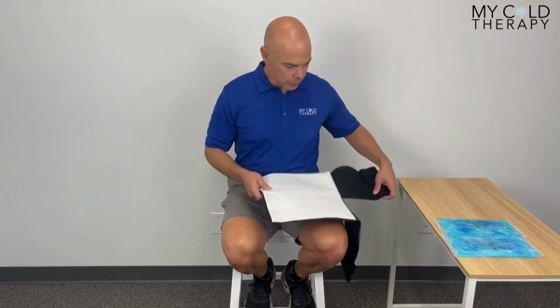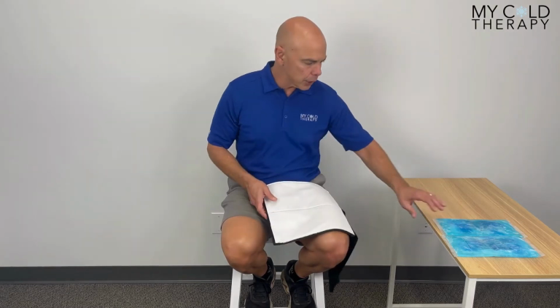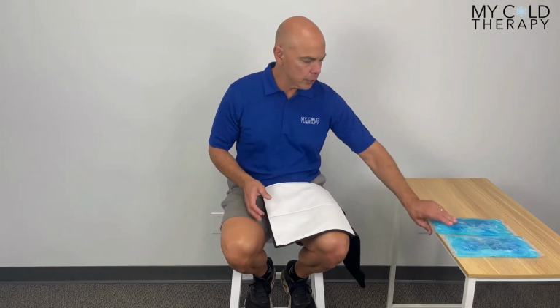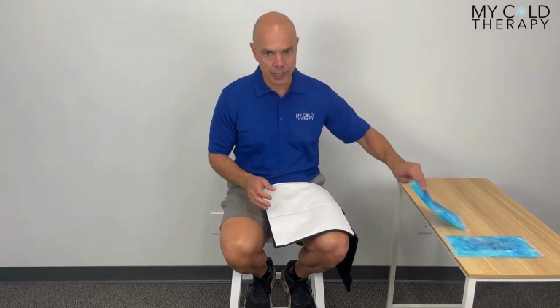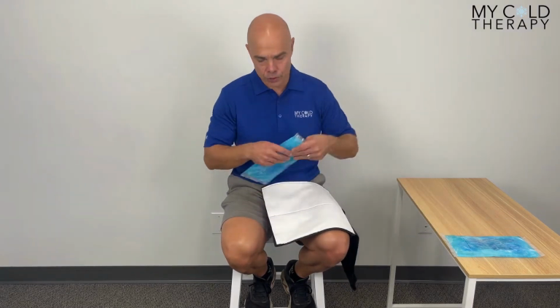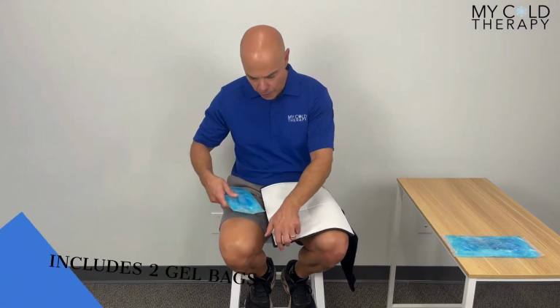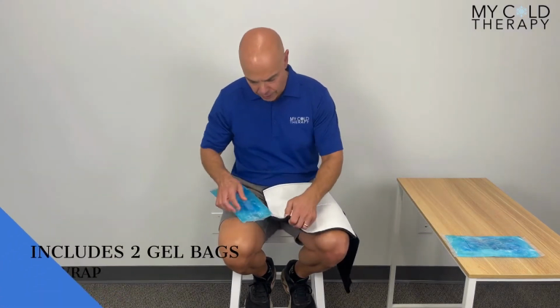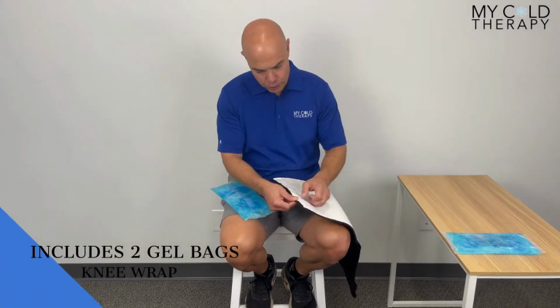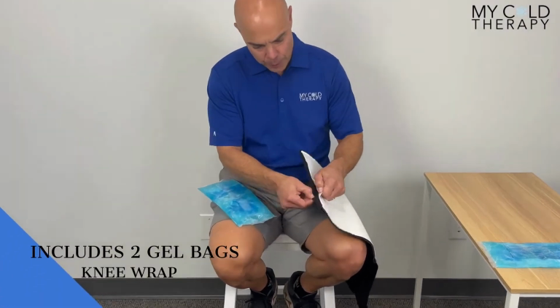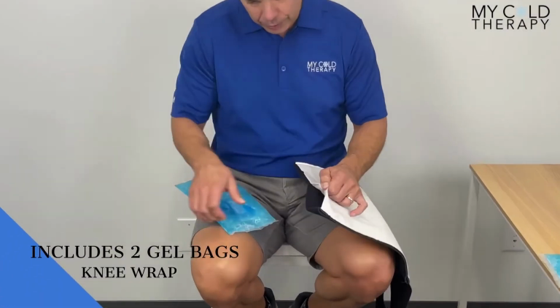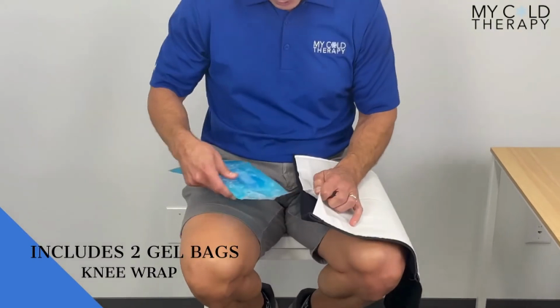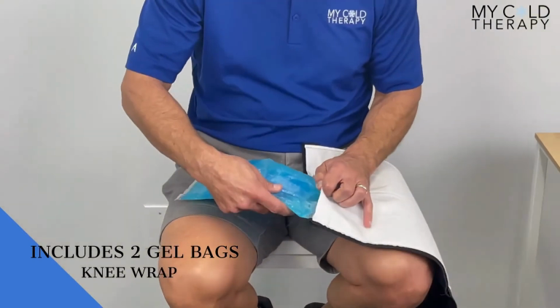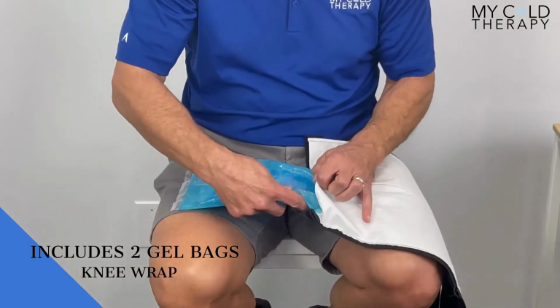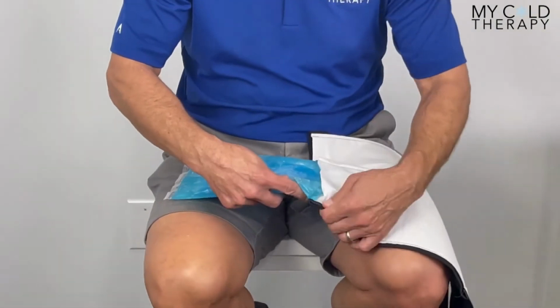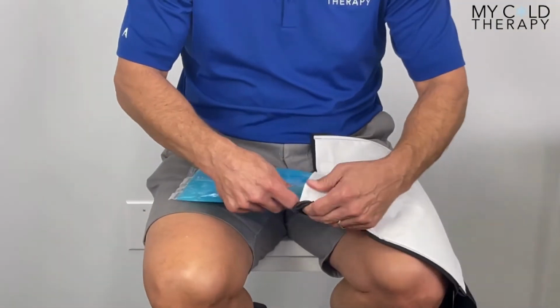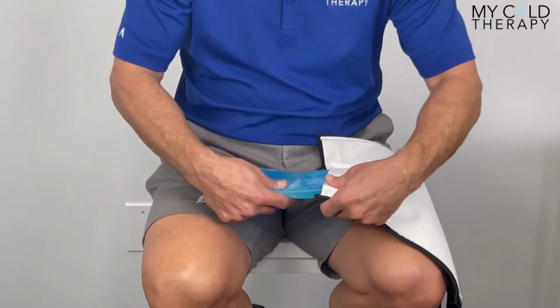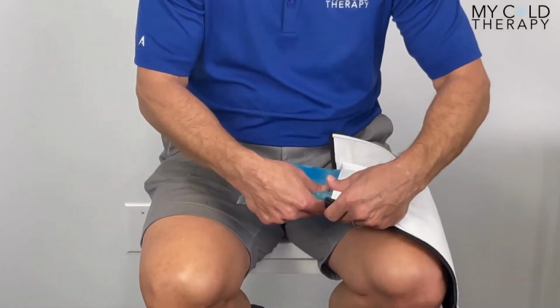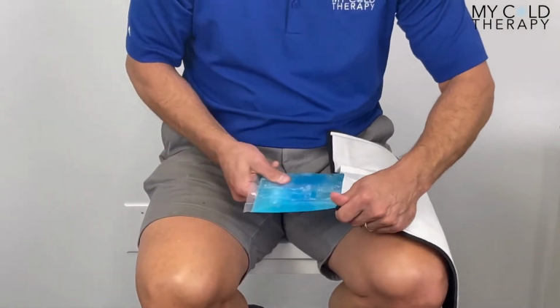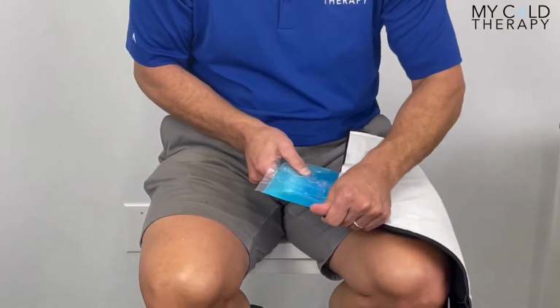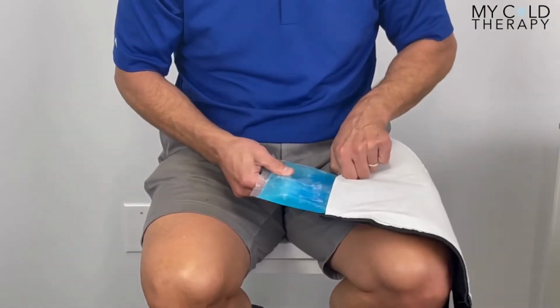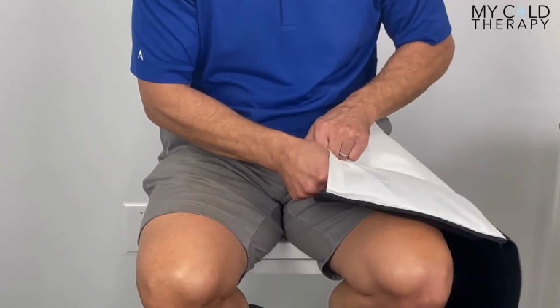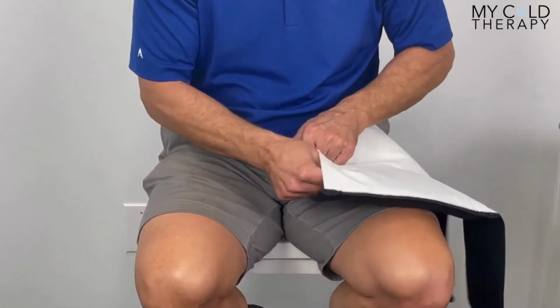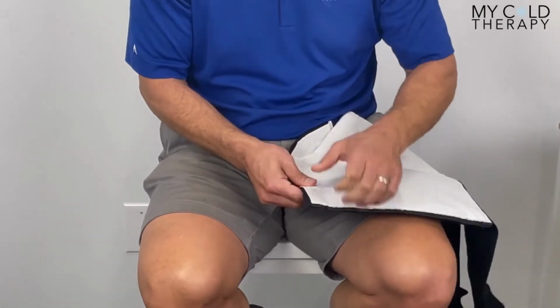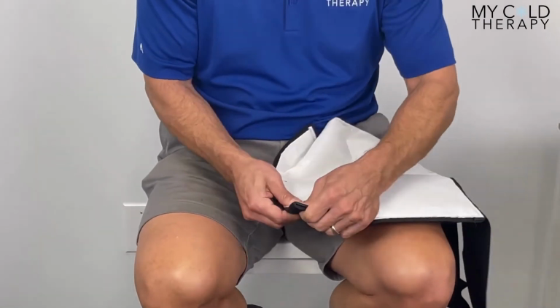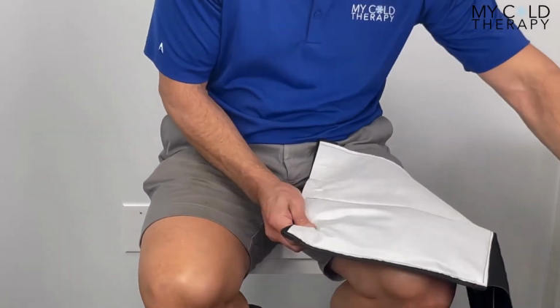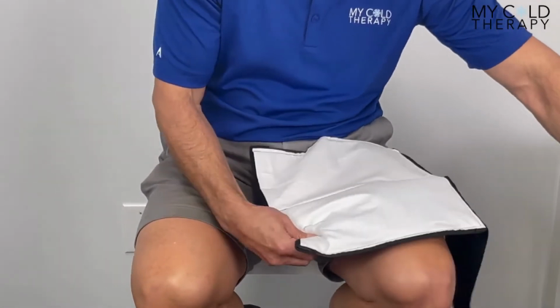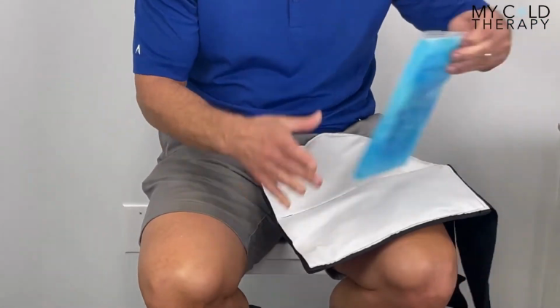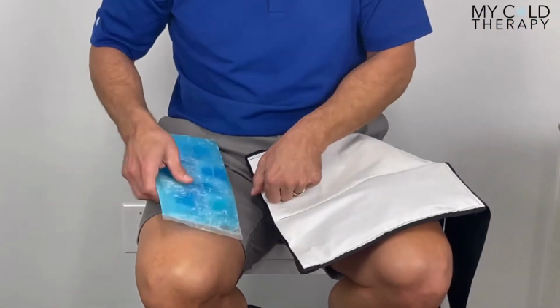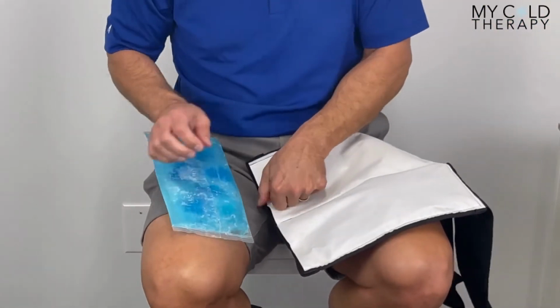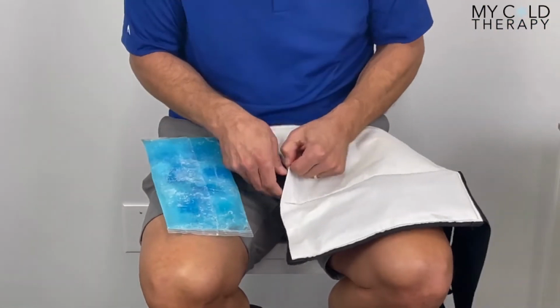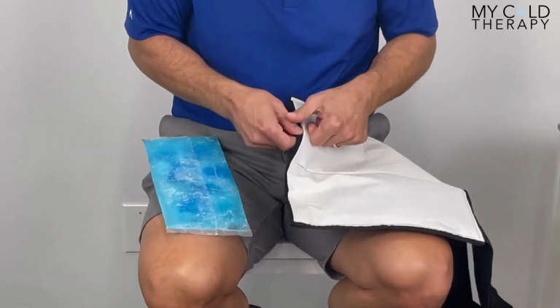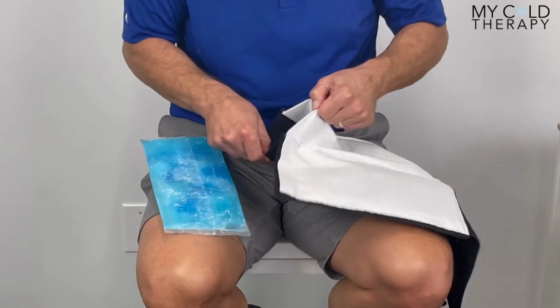The first thing we're going to do is insert the gel bags. You just pop open the pouch and they slide right in. This particular wrap takes two gel bags, so we're going to get them both in there nice and secure.